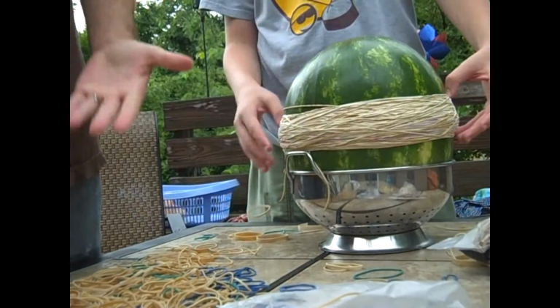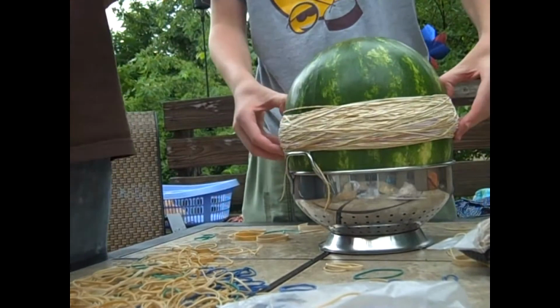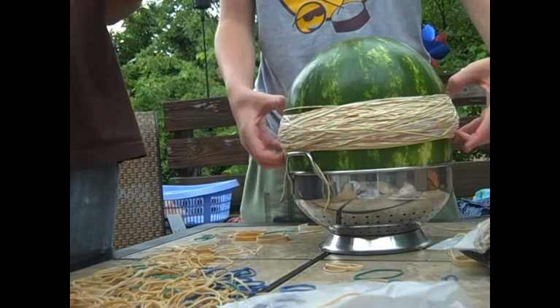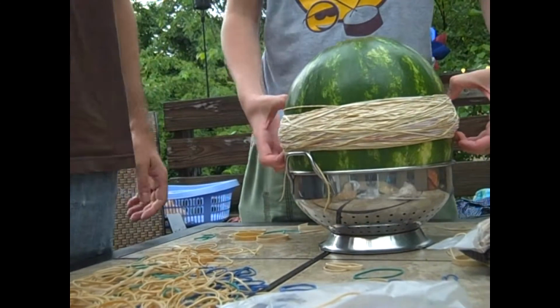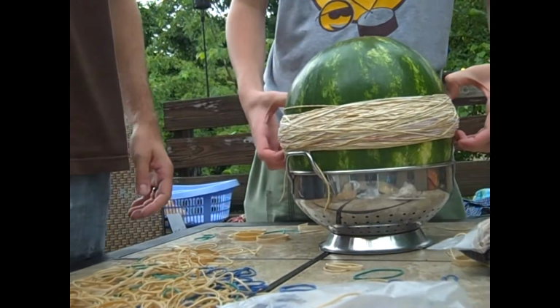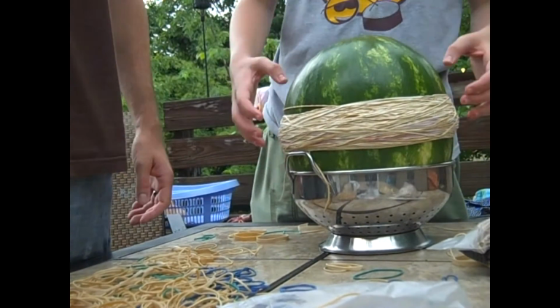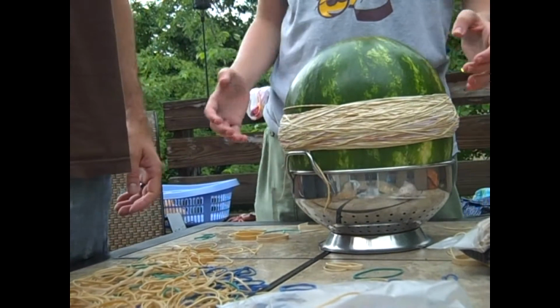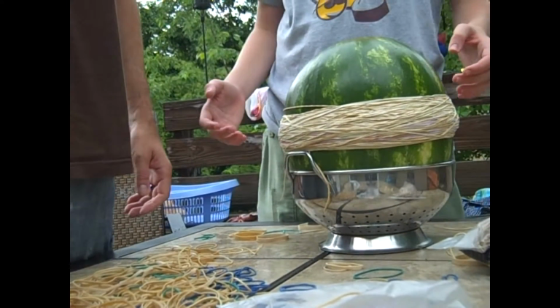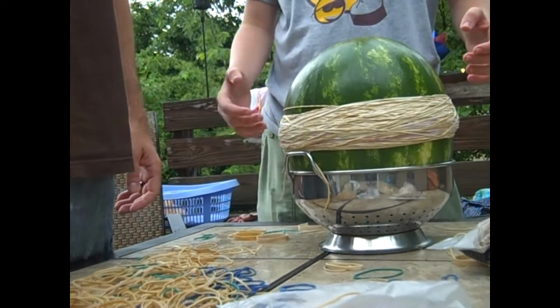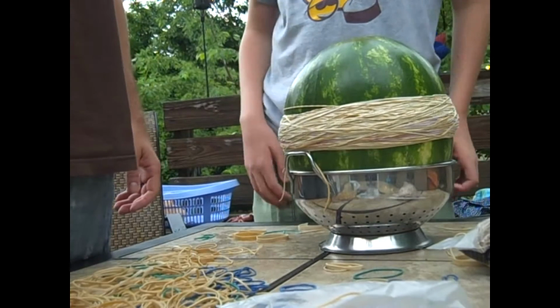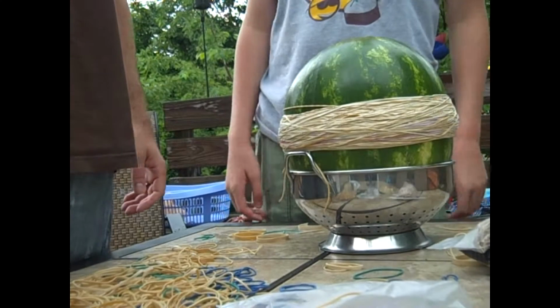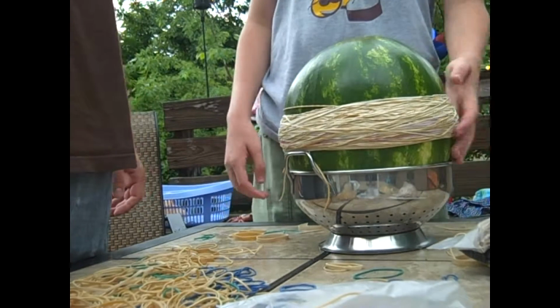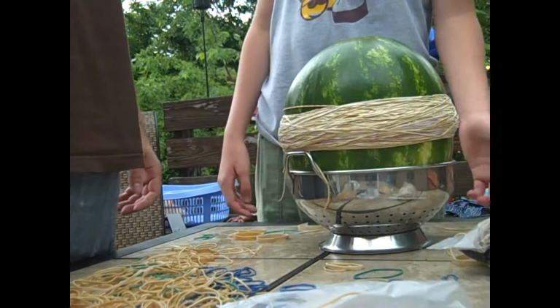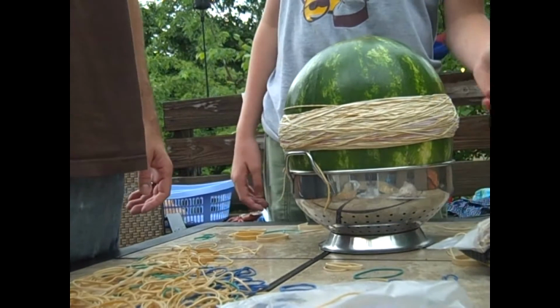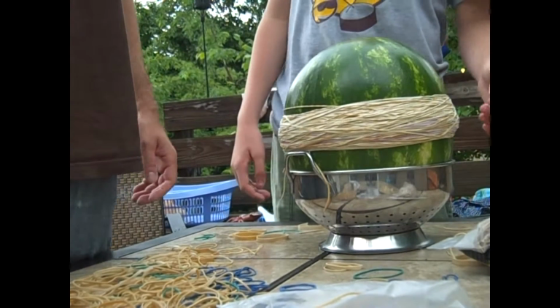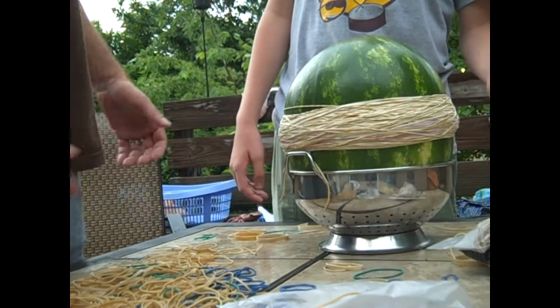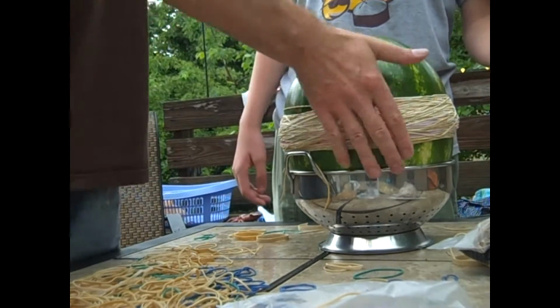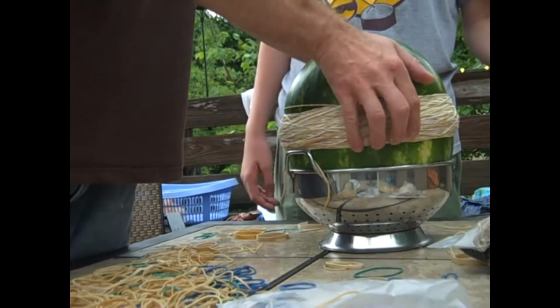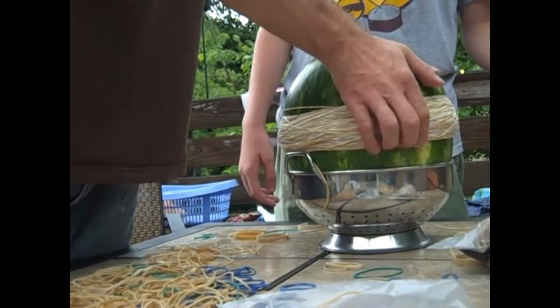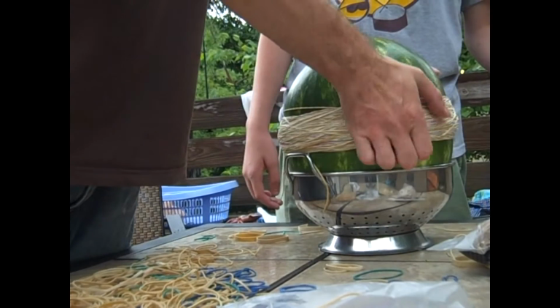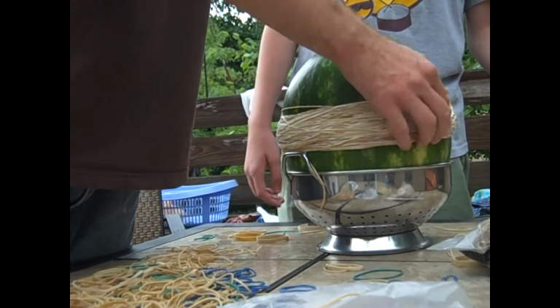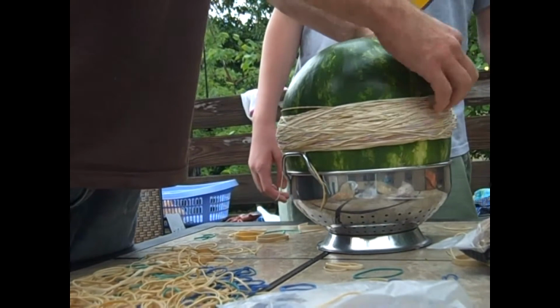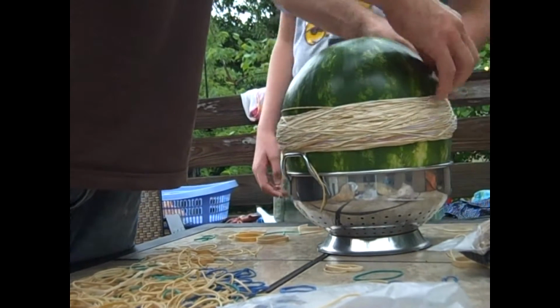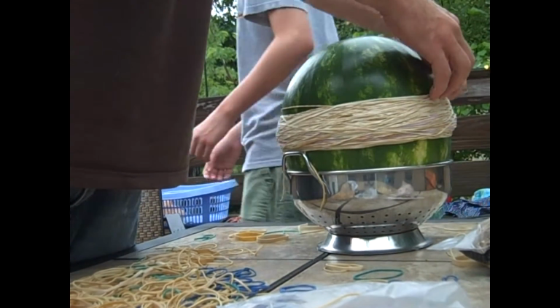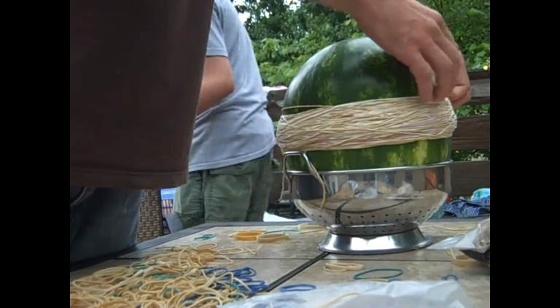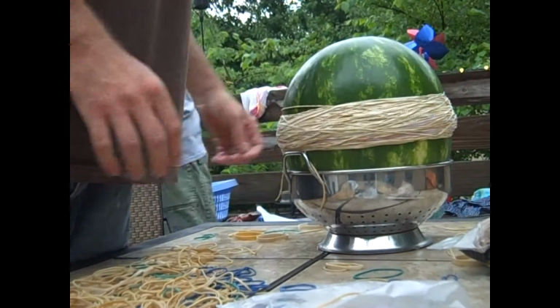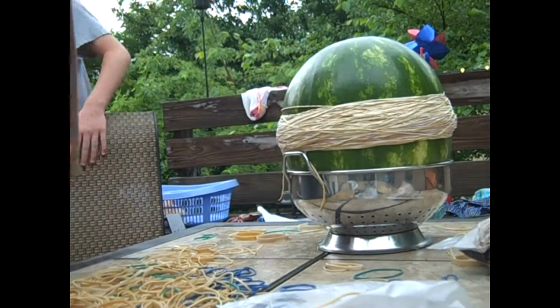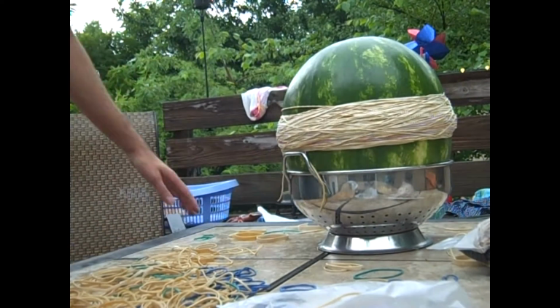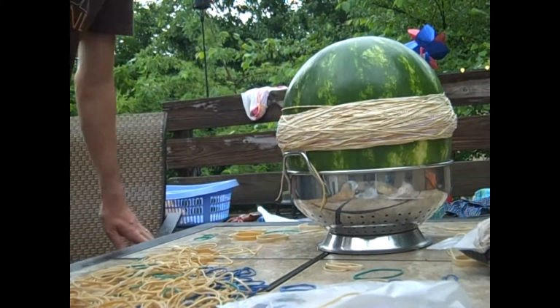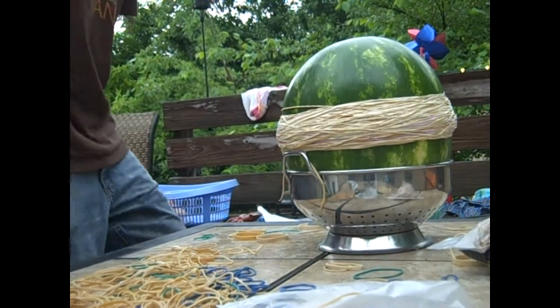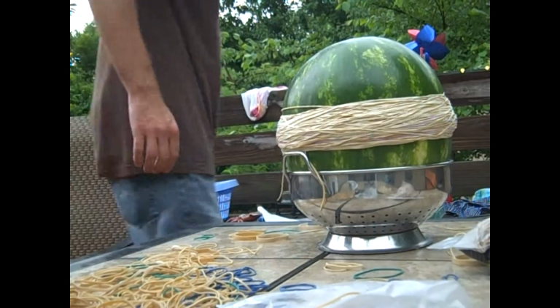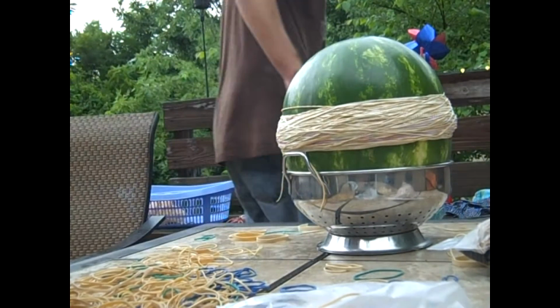I say it's not gonna work. Well, we have to put an exploding watermelon in the video. Okay, stop the video and delete that one.